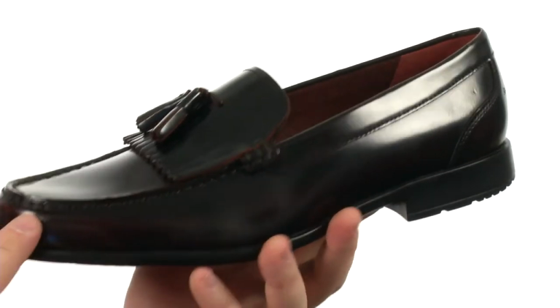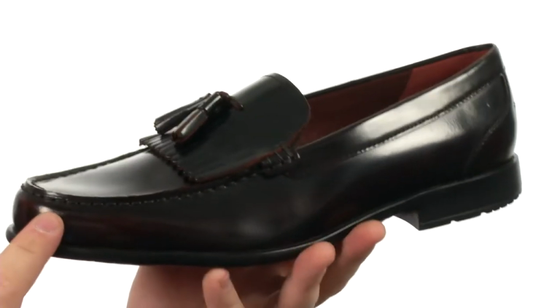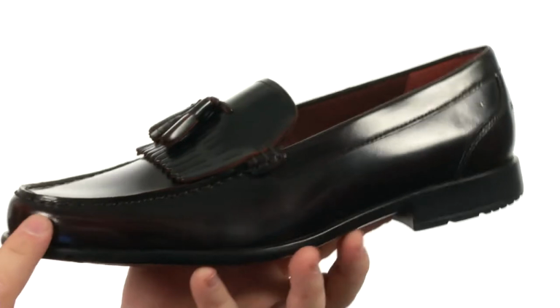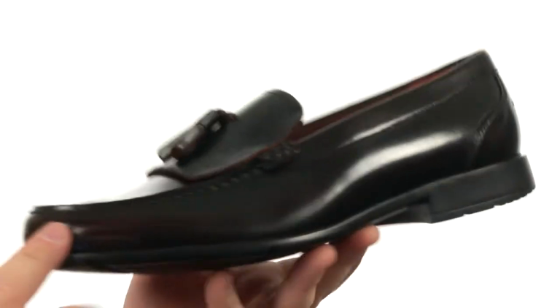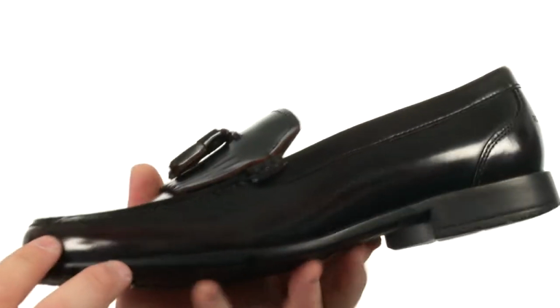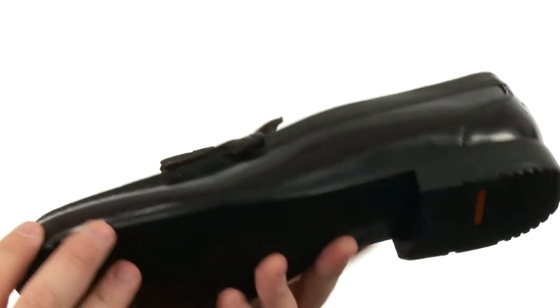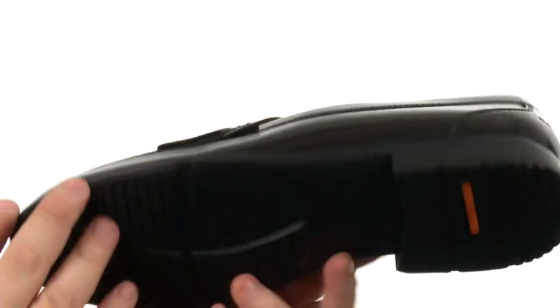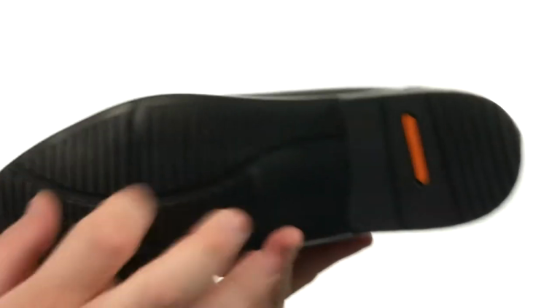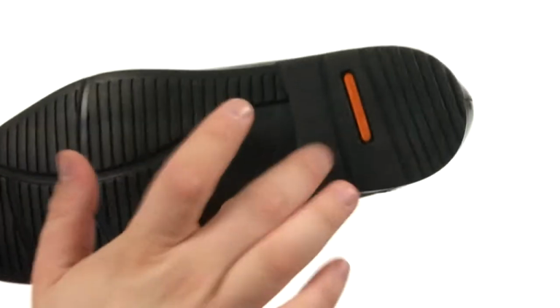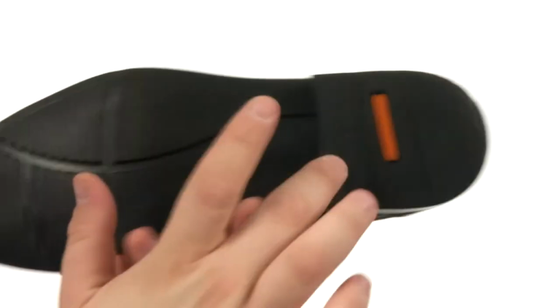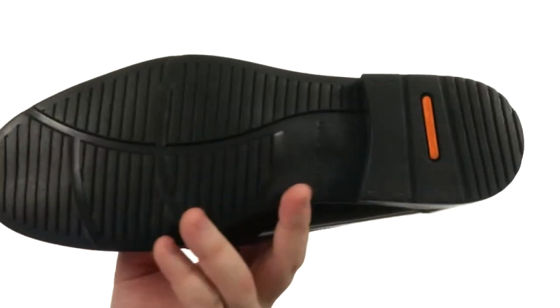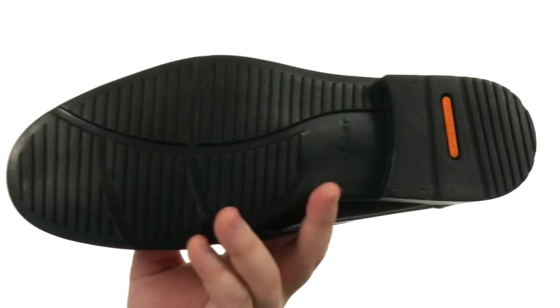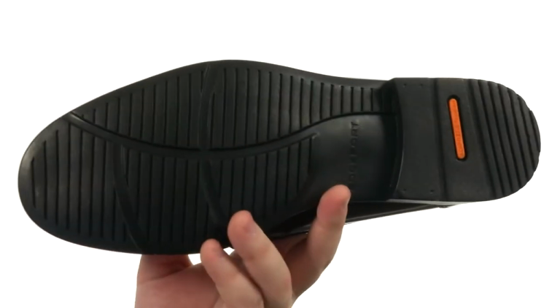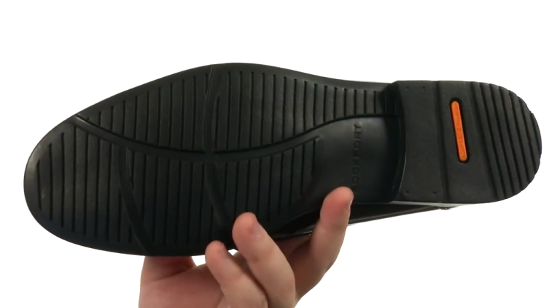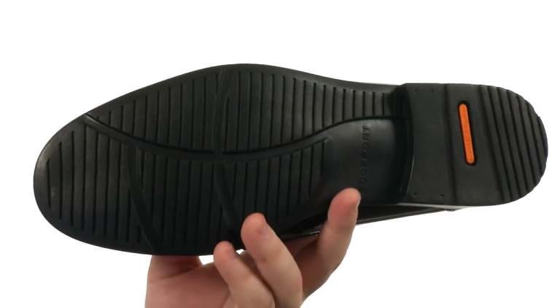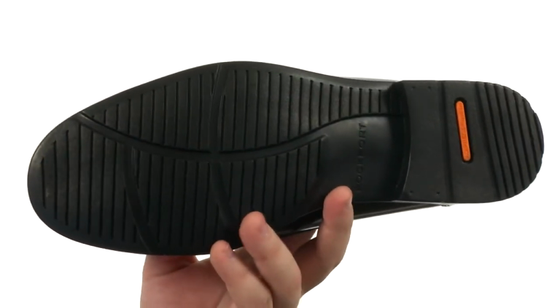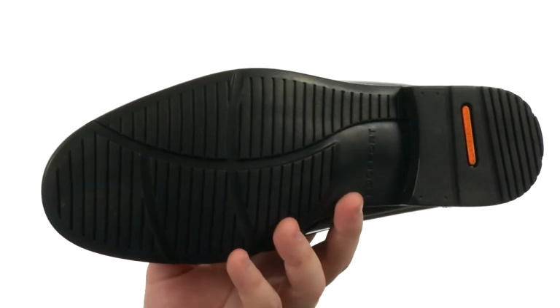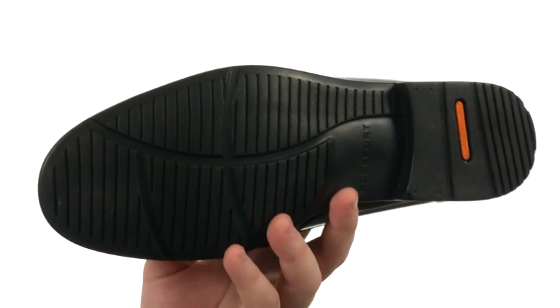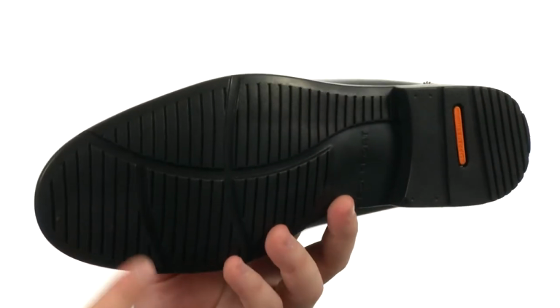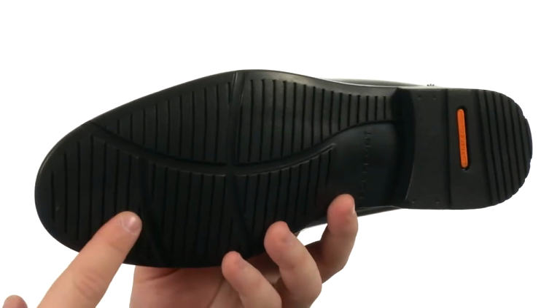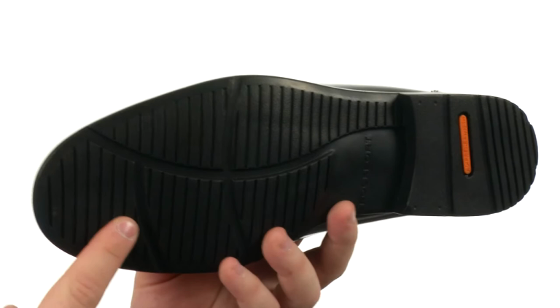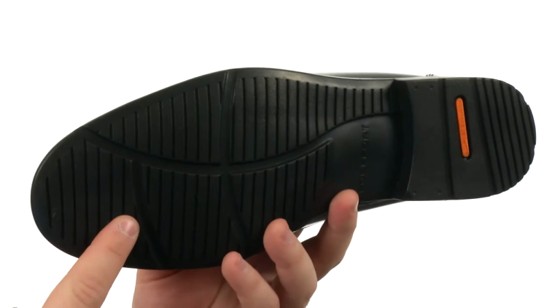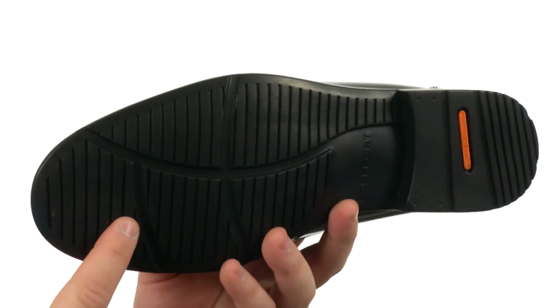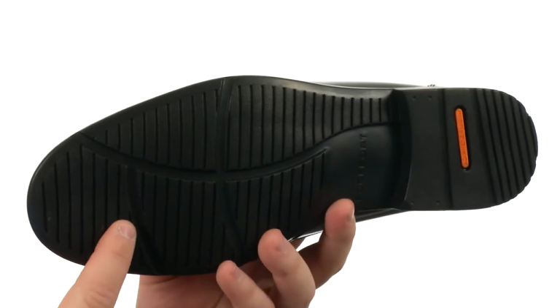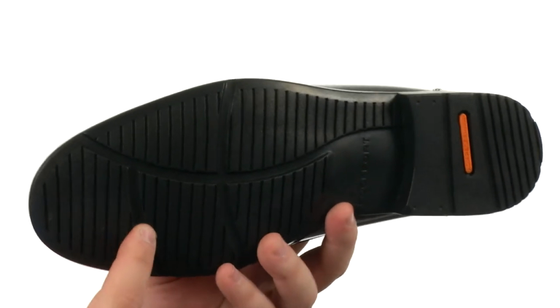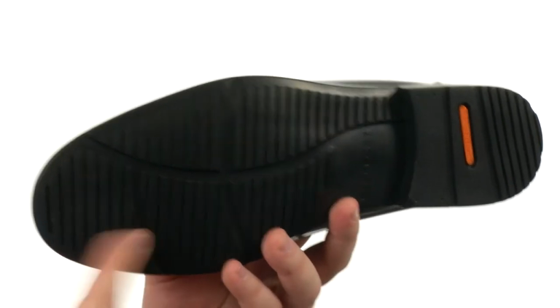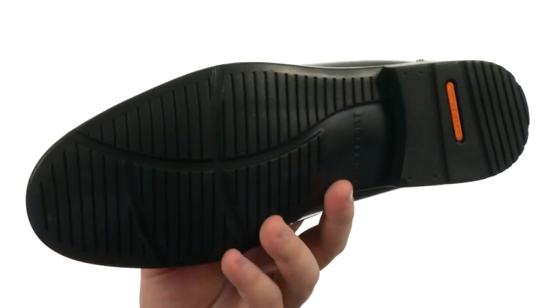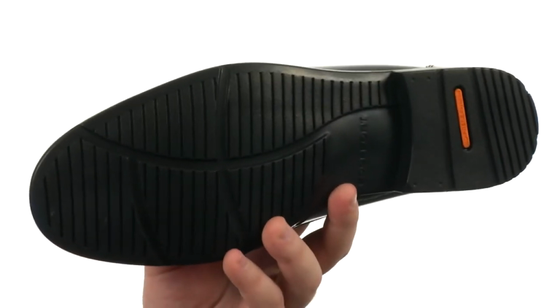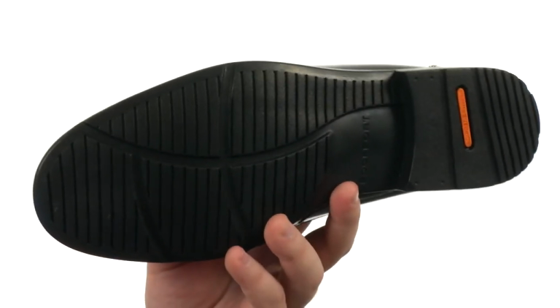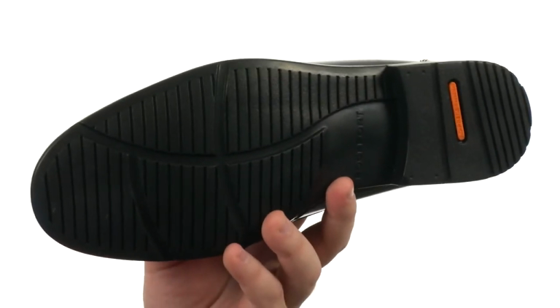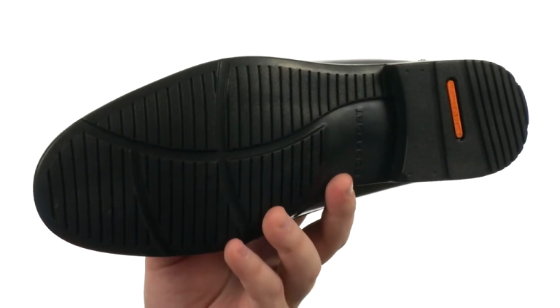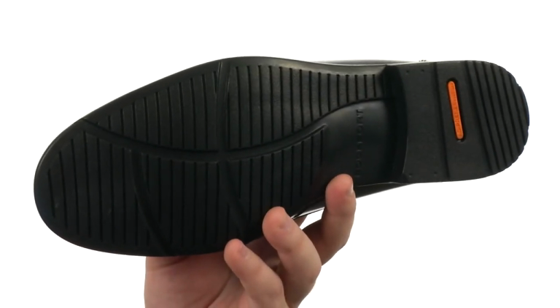This shoe also features Adiprene technology built into it. That's to help absorb shock and add all kinds of cushioning for you. All of that sits quite competently atop a sticky polyurethane outsole.